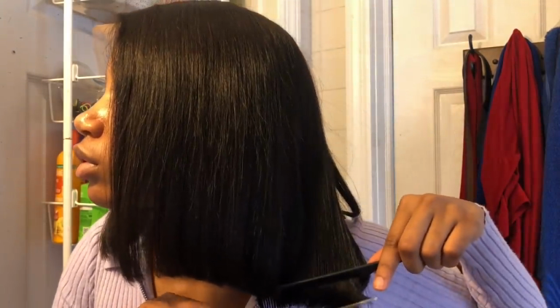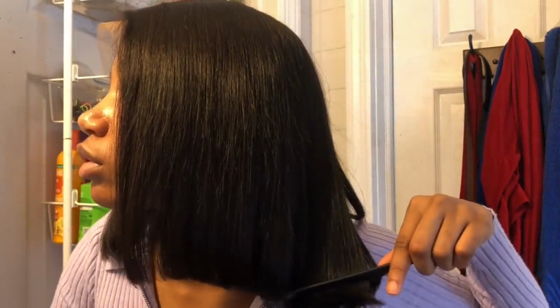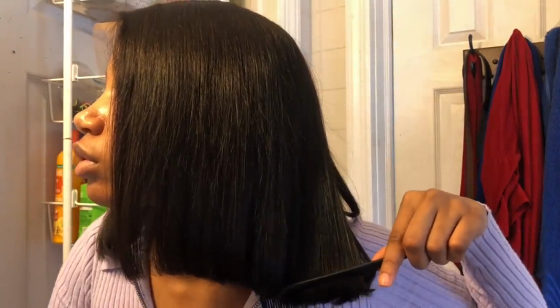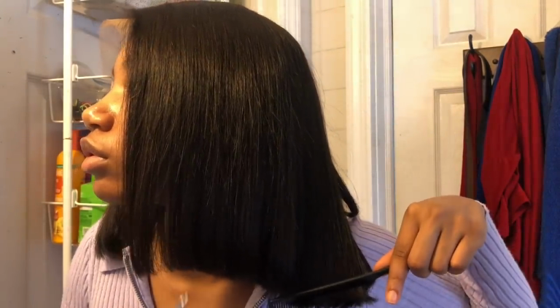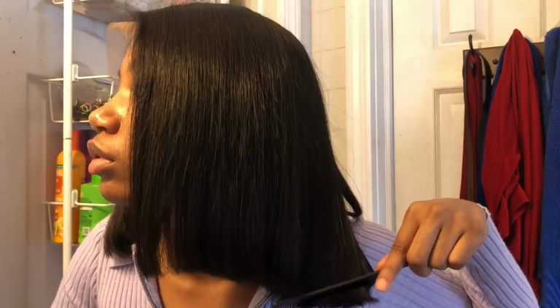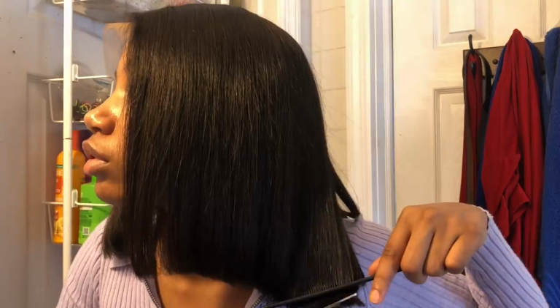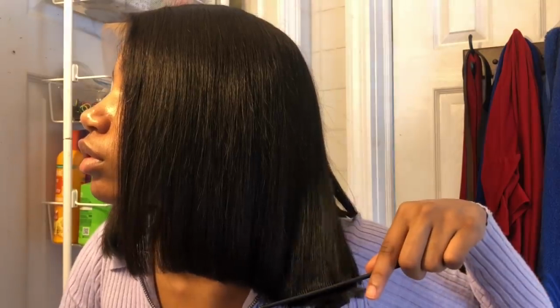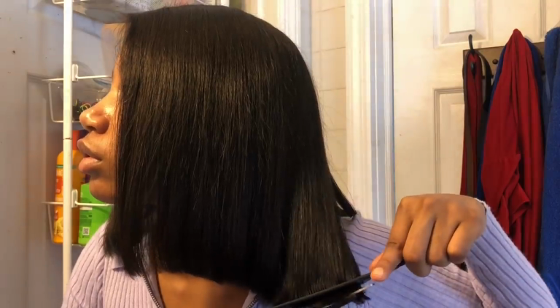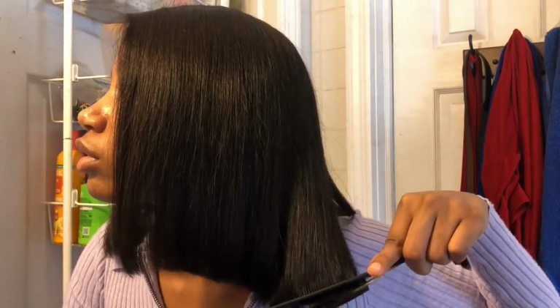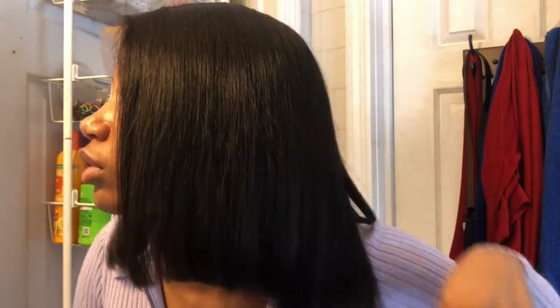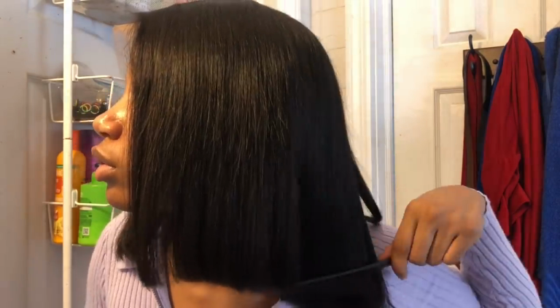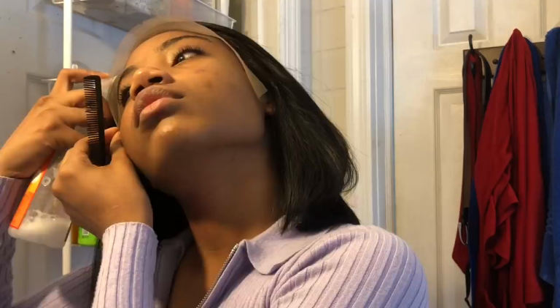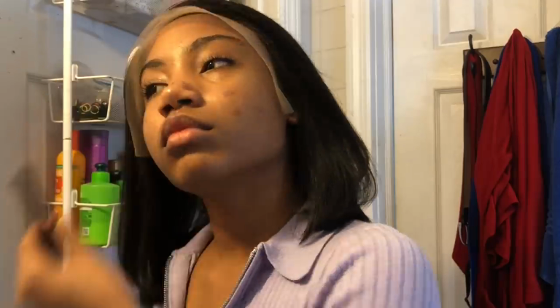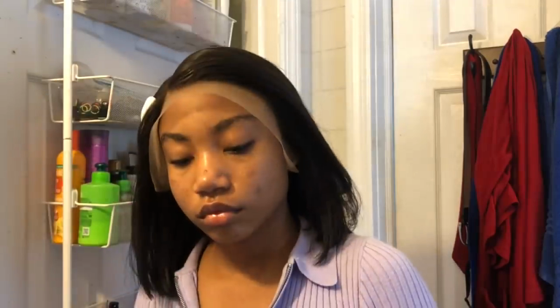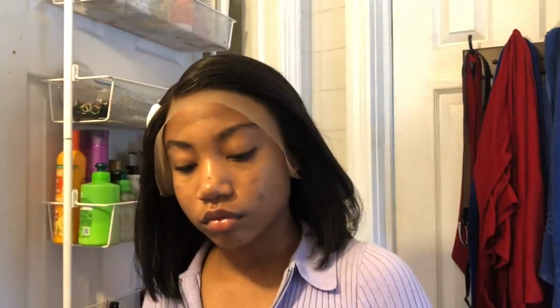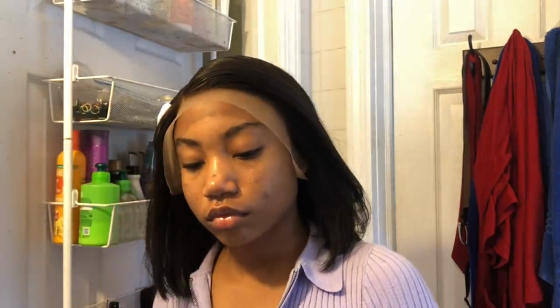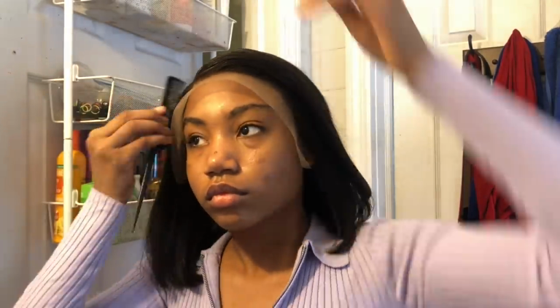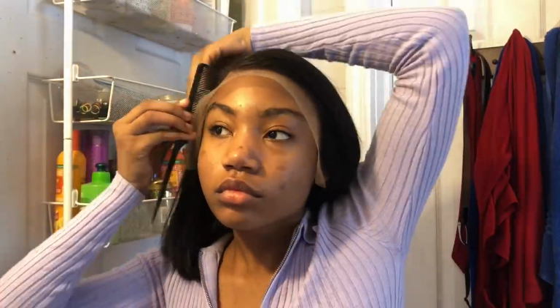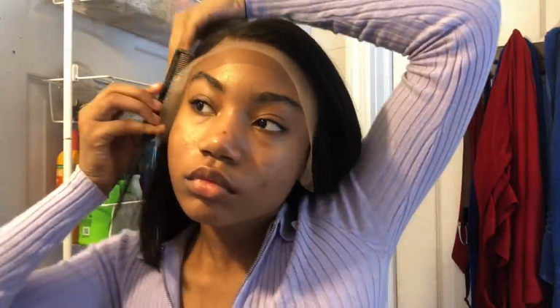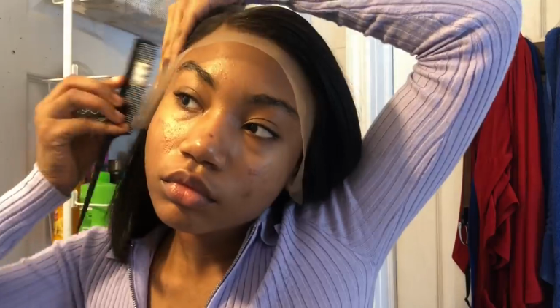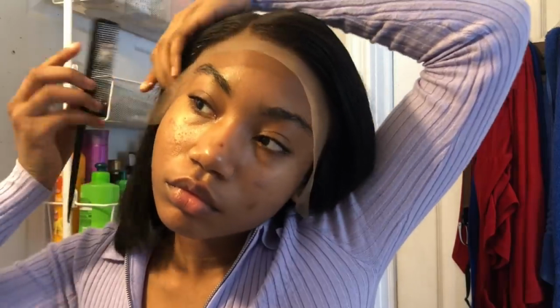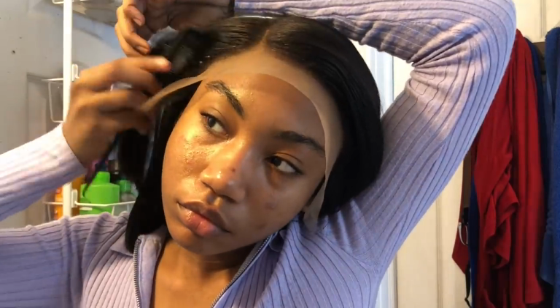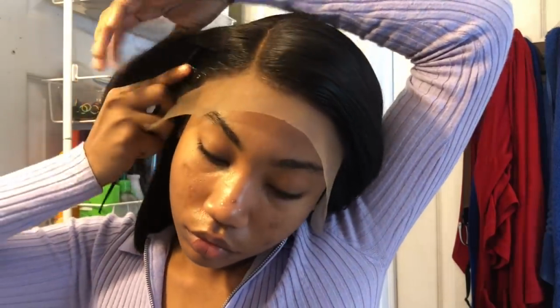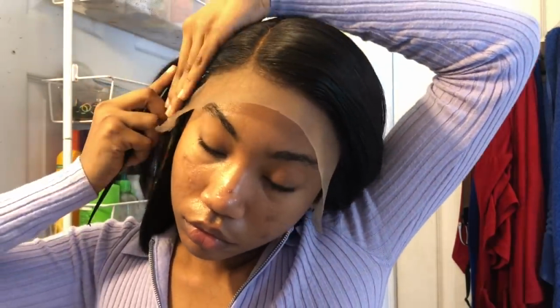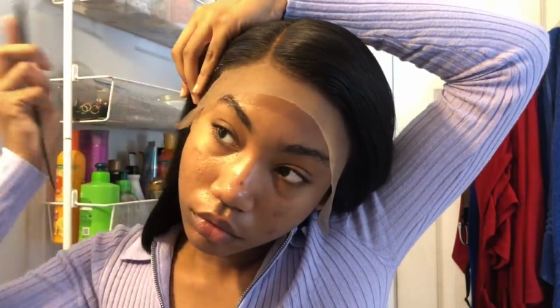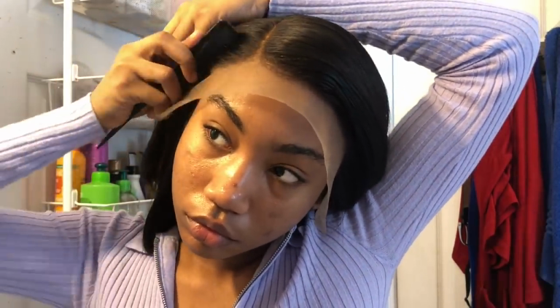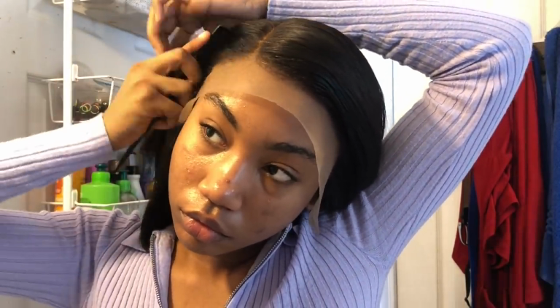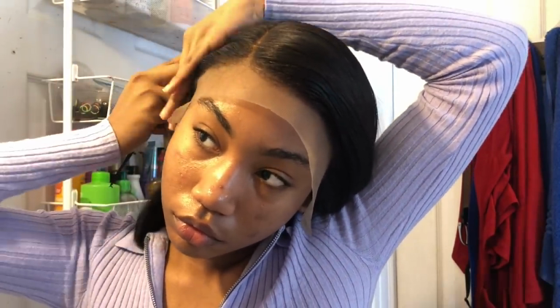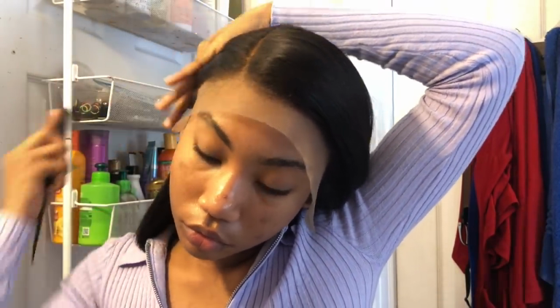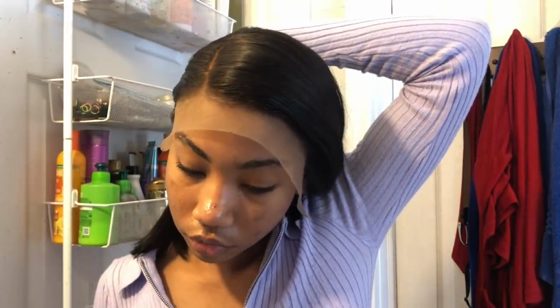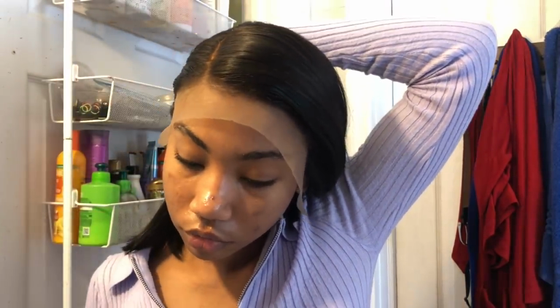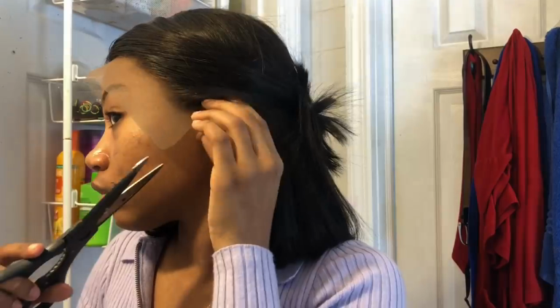It's pretty long. I low-key wanted a bob where it's not touching my shoulders, but I was afraid I'd mess it up, so I just left it around the shoulders. Now I'm taking some mousse and taking it back so I could start gluing this thing.